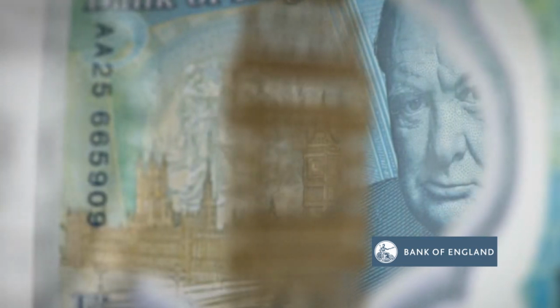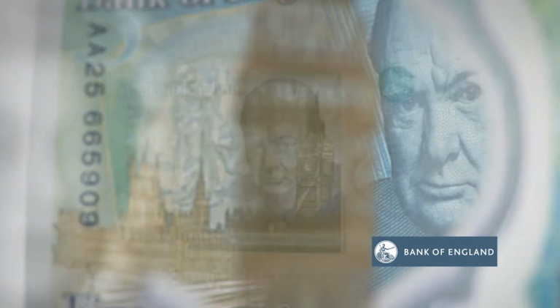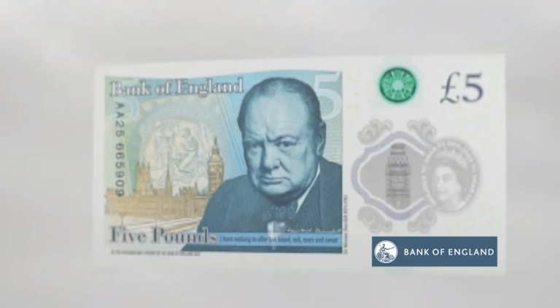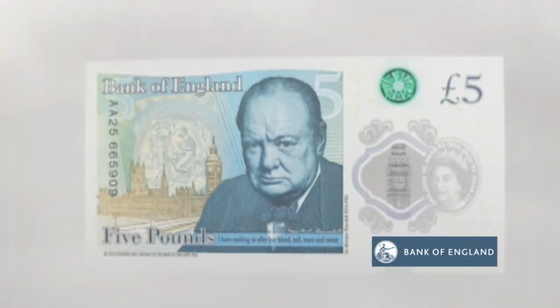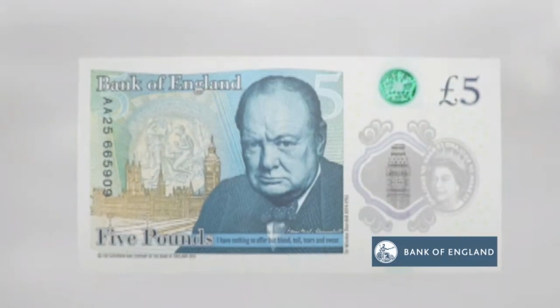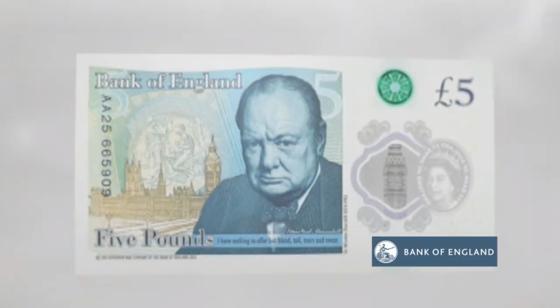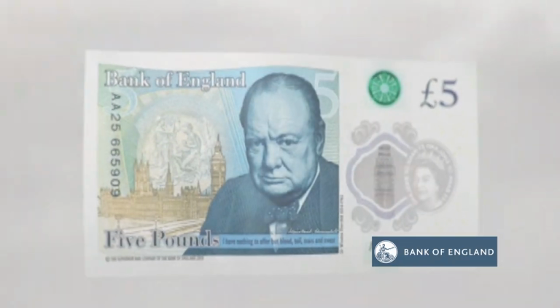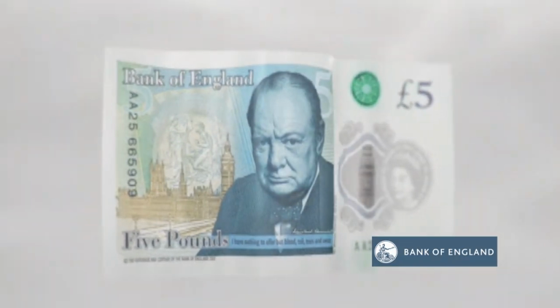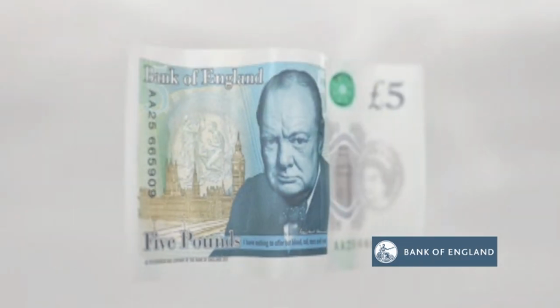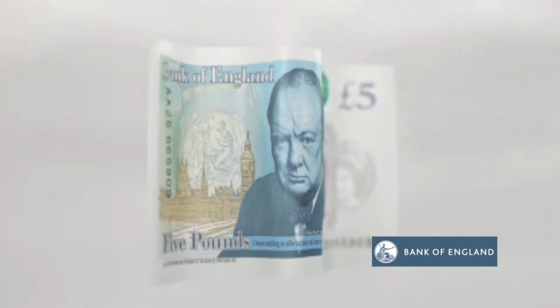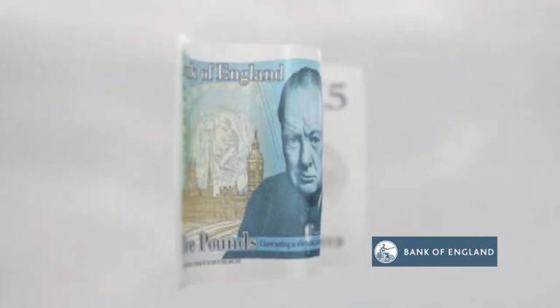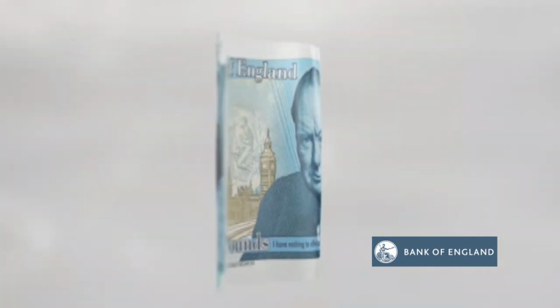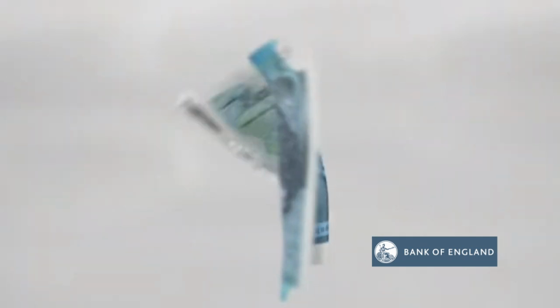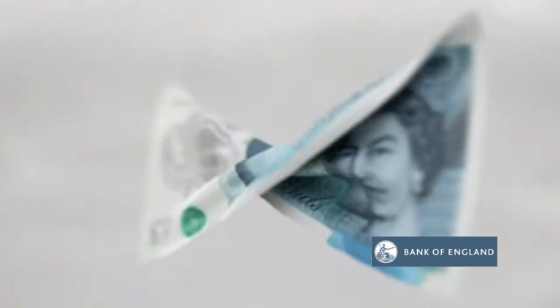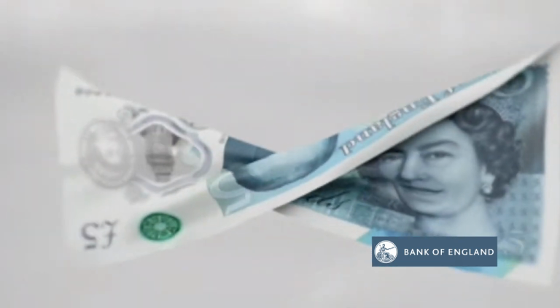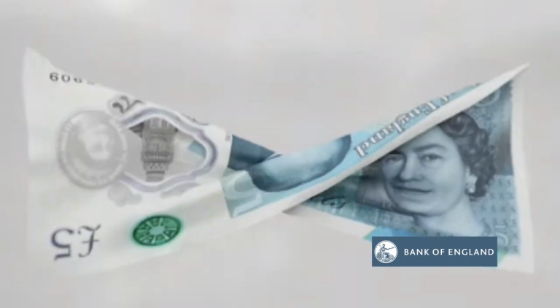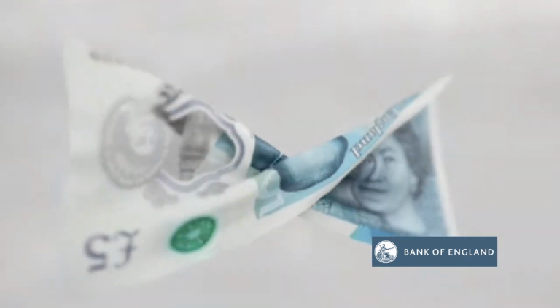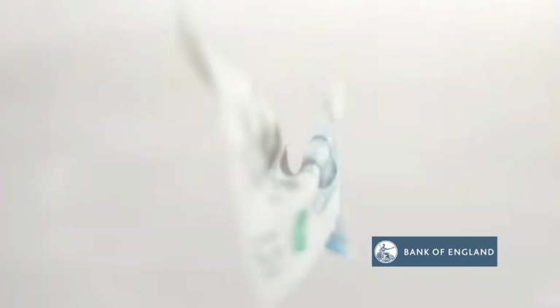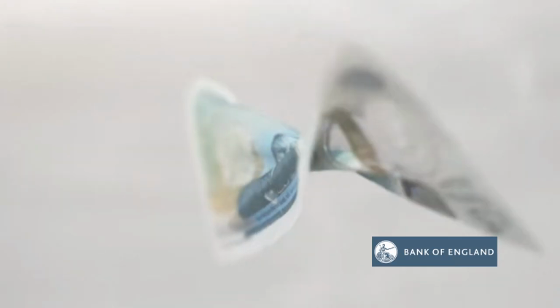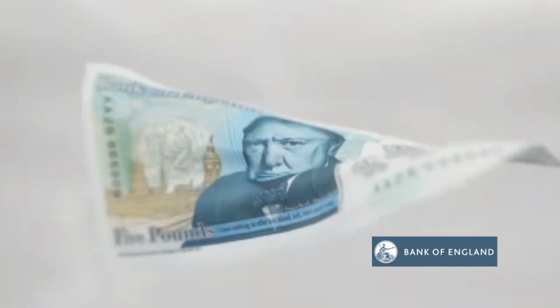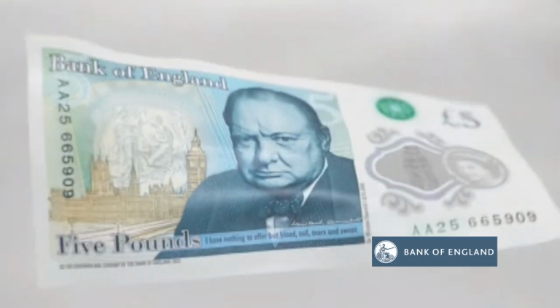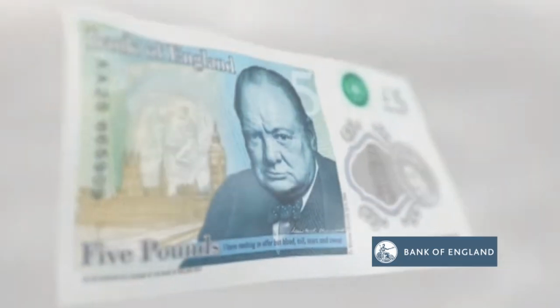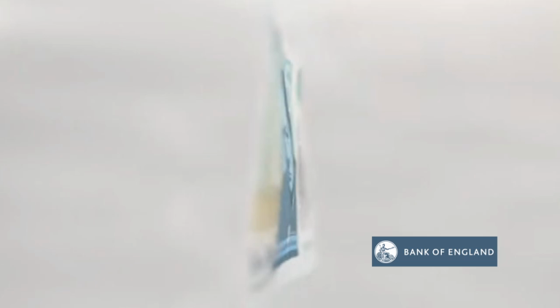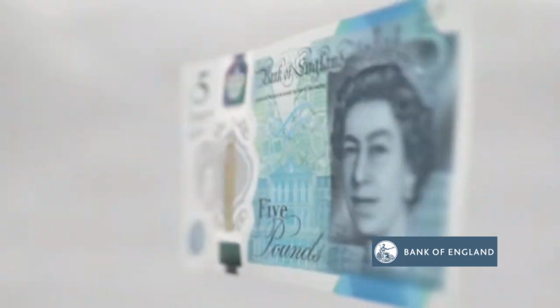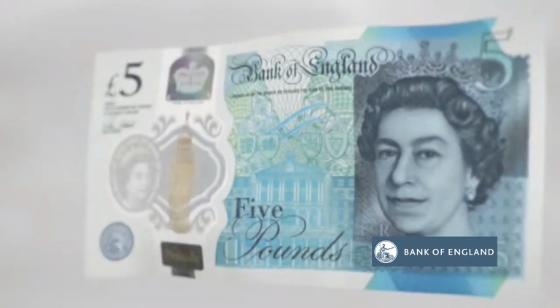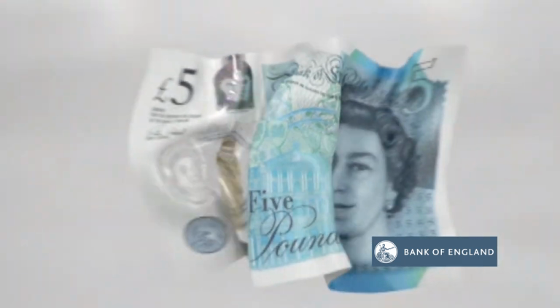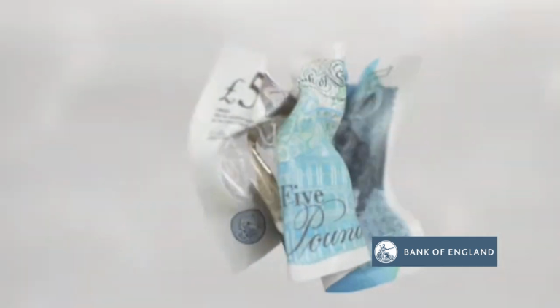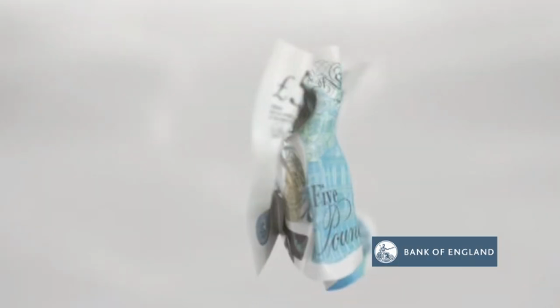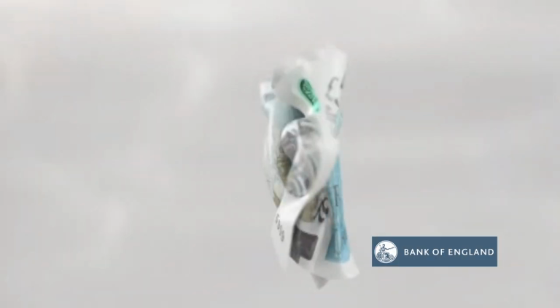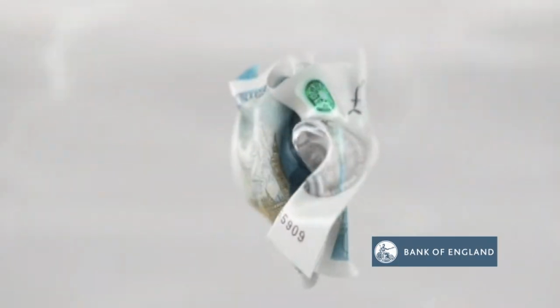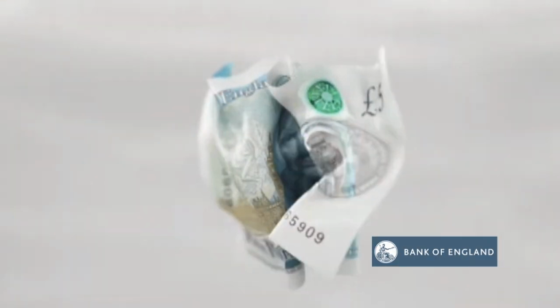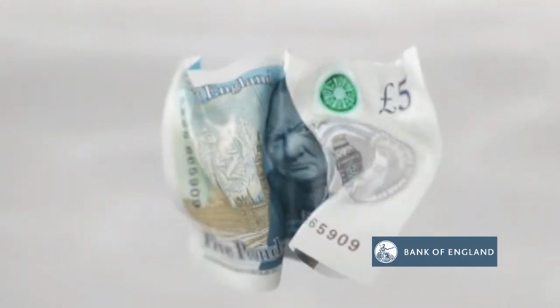It's gone through all sorts of tests, including heat, cold, submersion in various liquids, and even a 90-degree wash cycle. But don't iron it, we've been warned — it's something that it doesn't like.